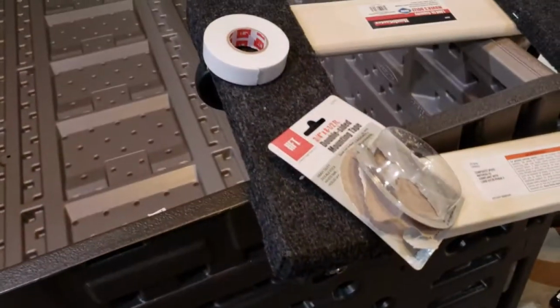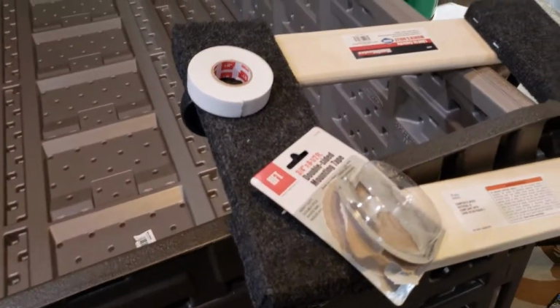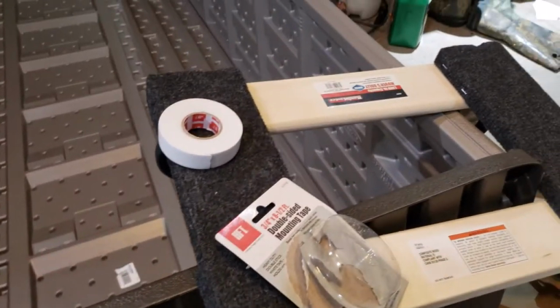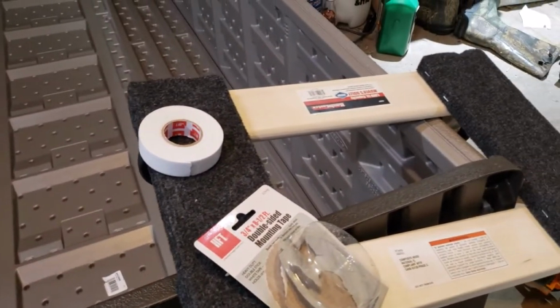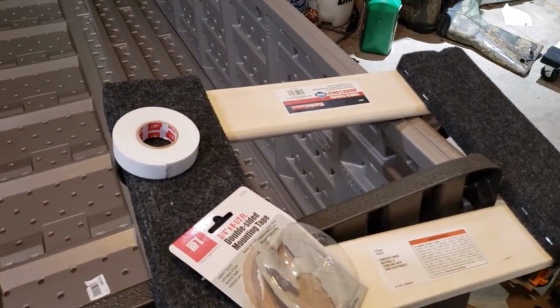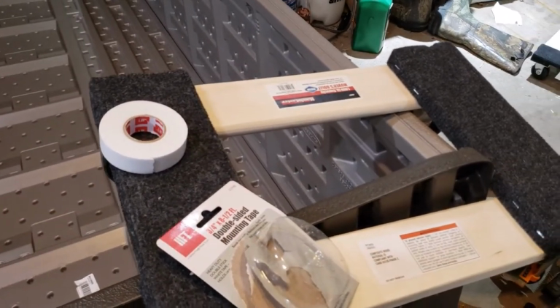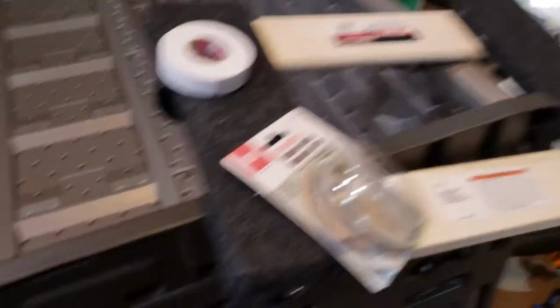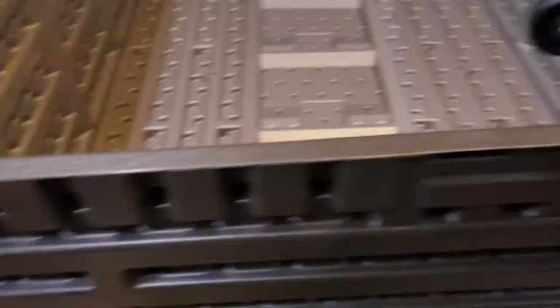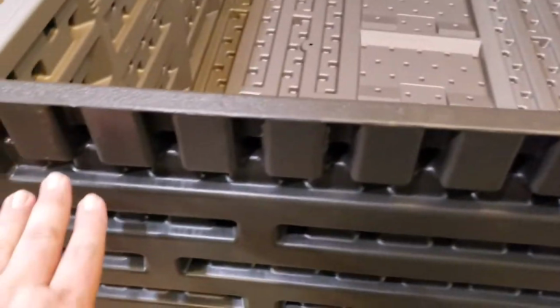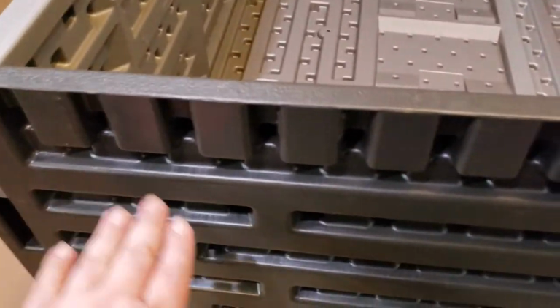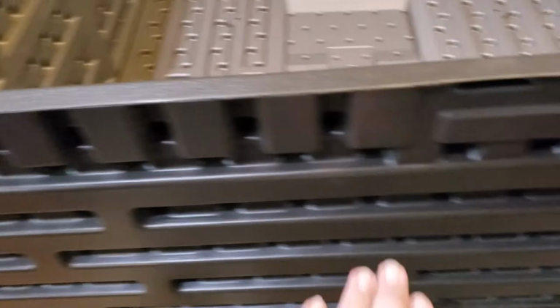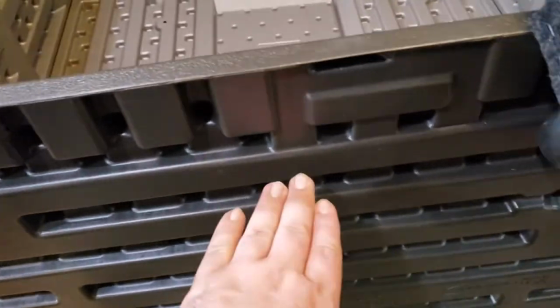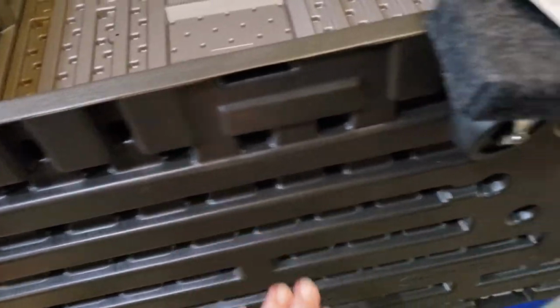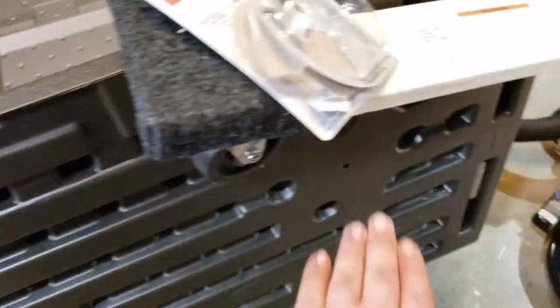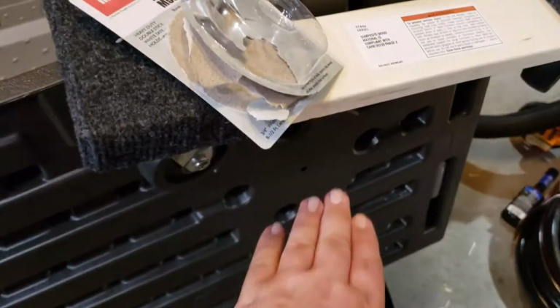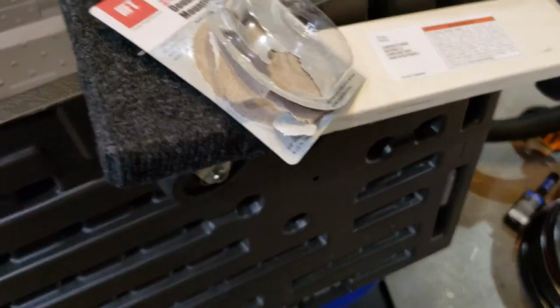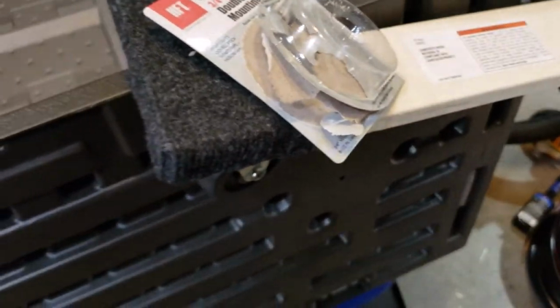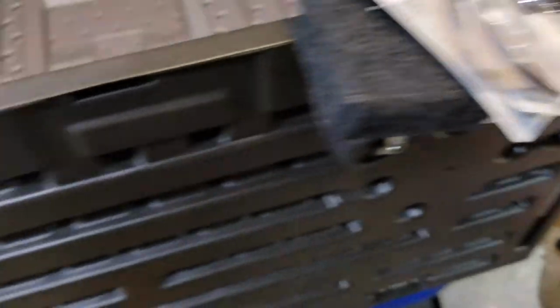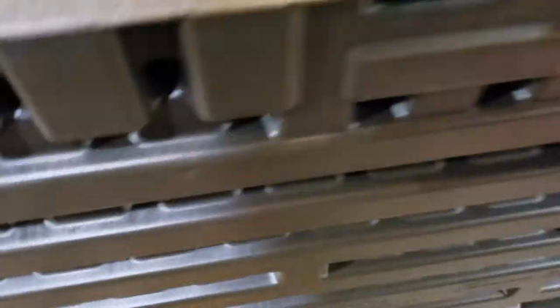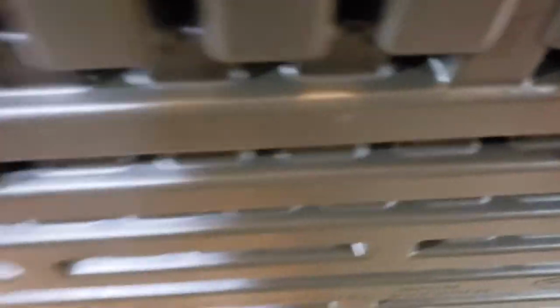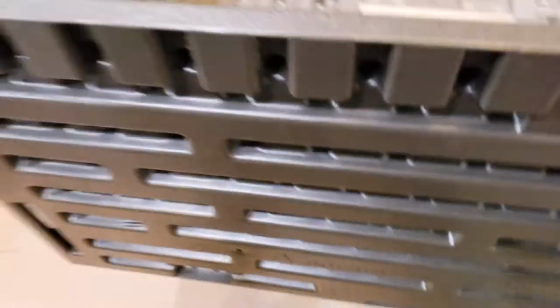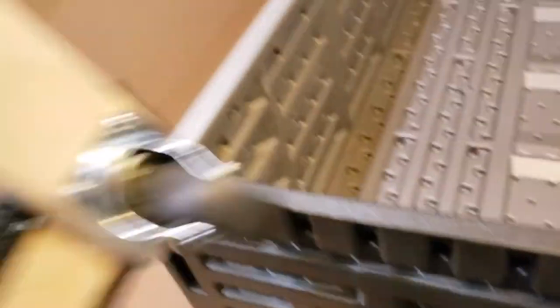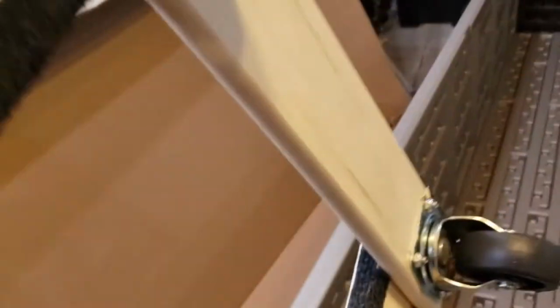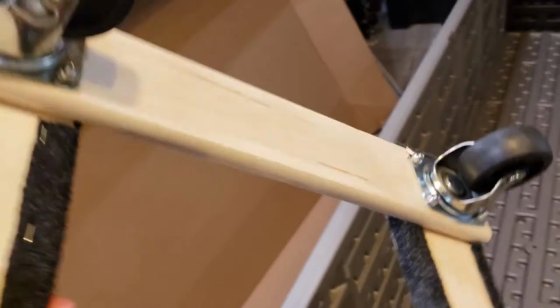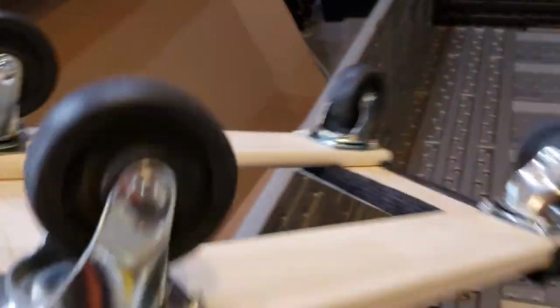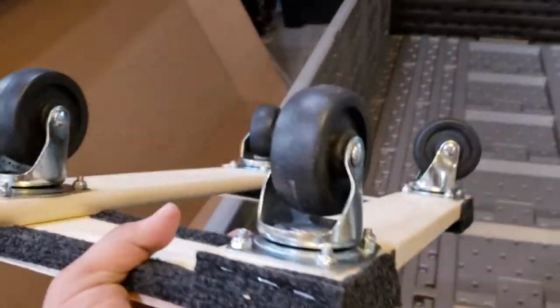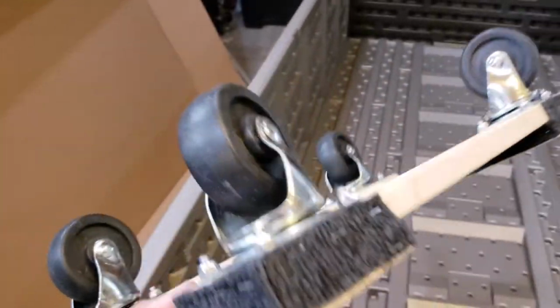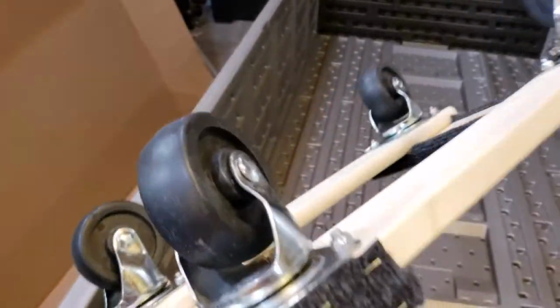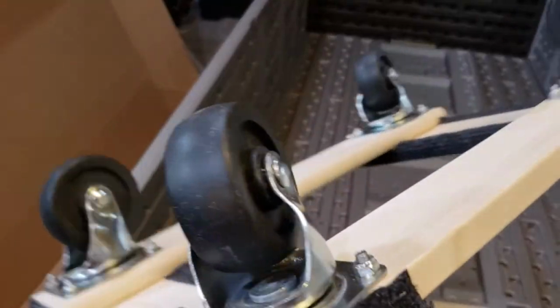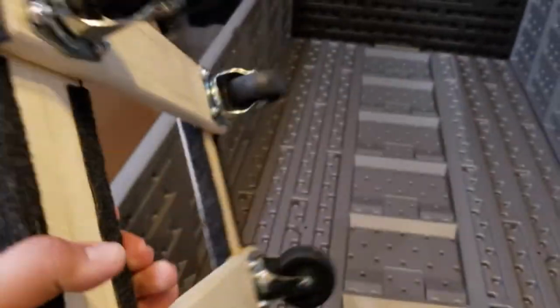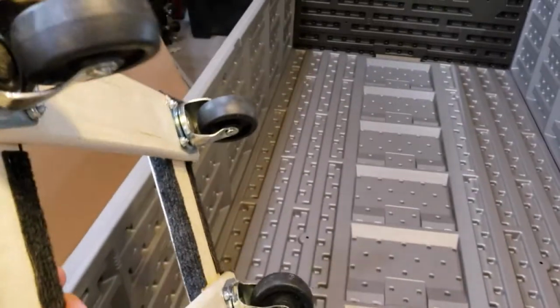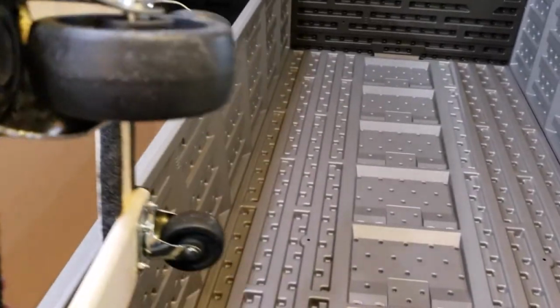I bought three of them, so I should have one here, one here, and one there. The nice thing with these casters is that all of them turn — none of these are a fixed caster.